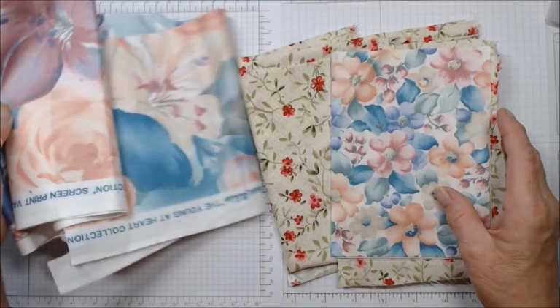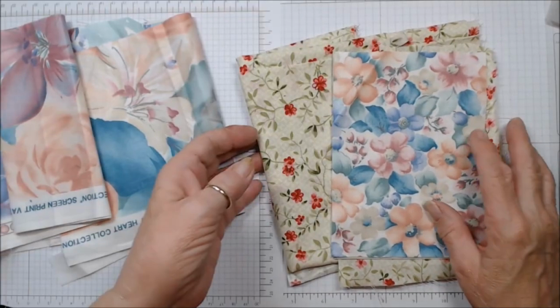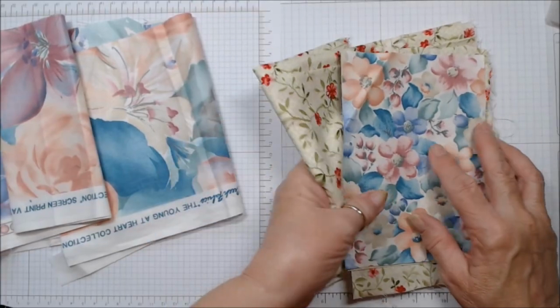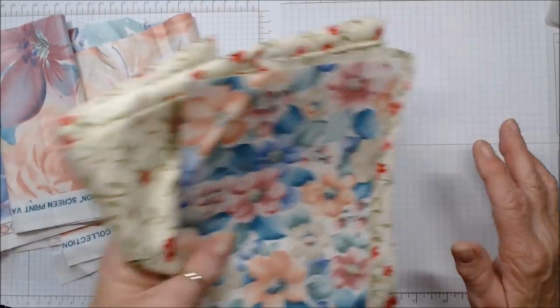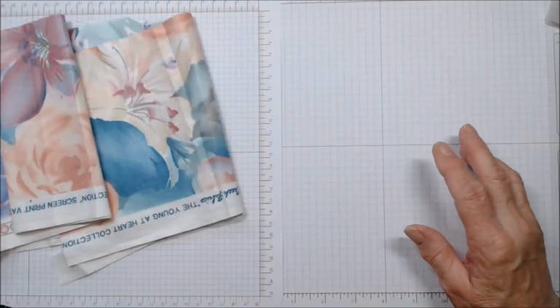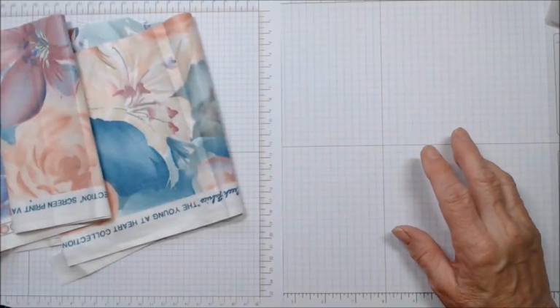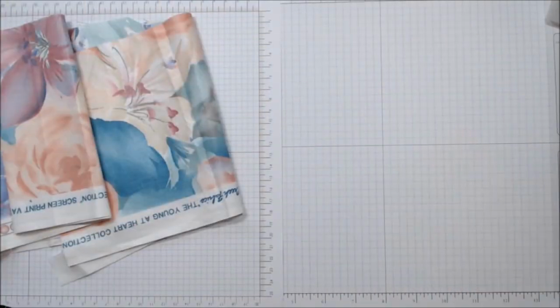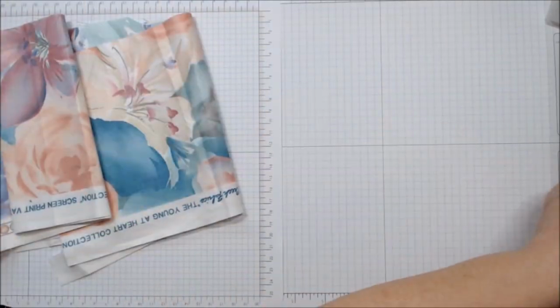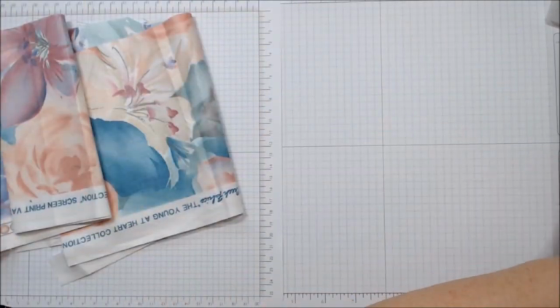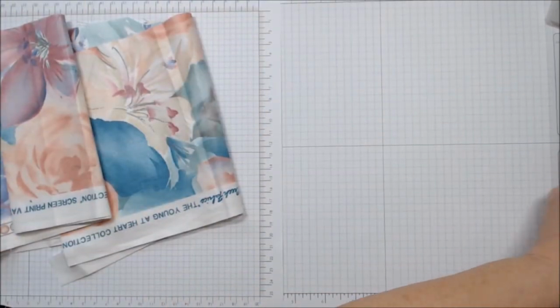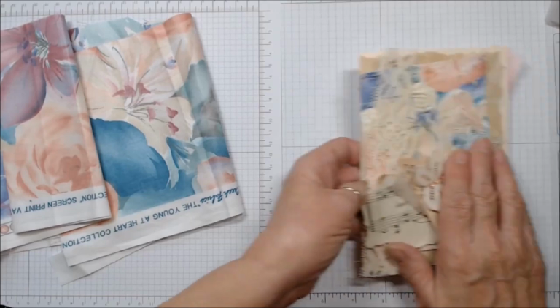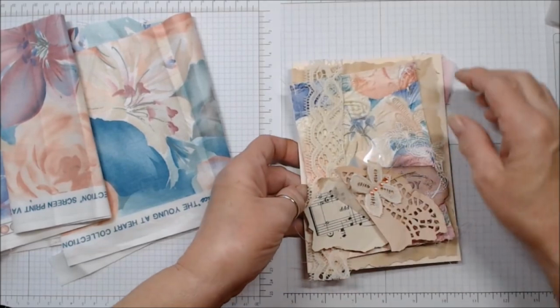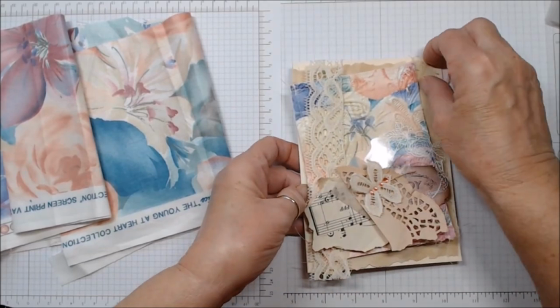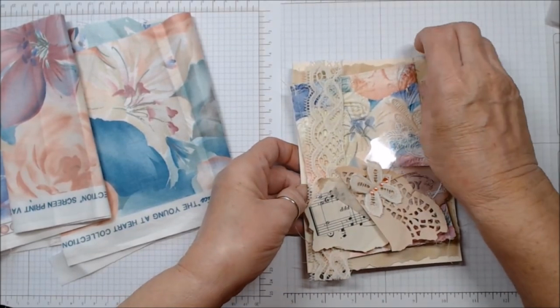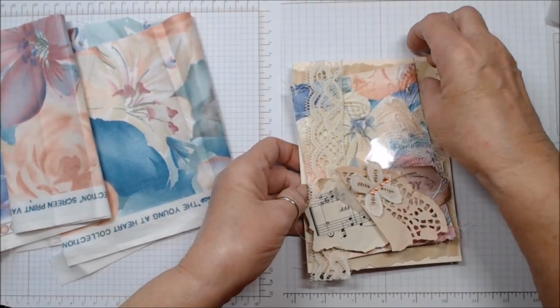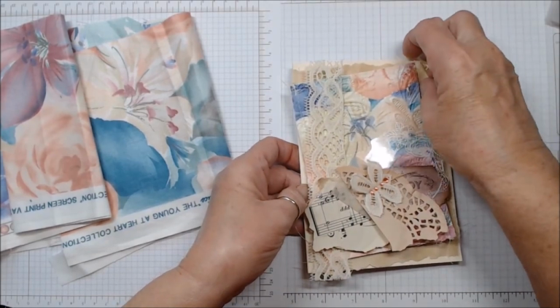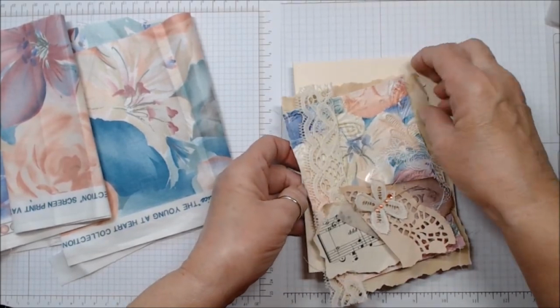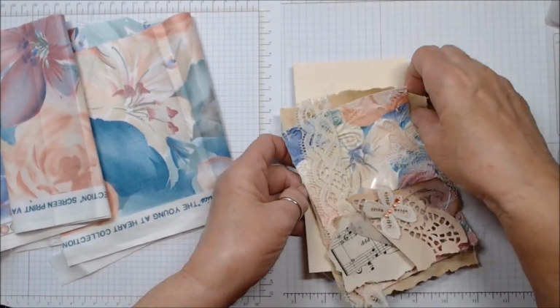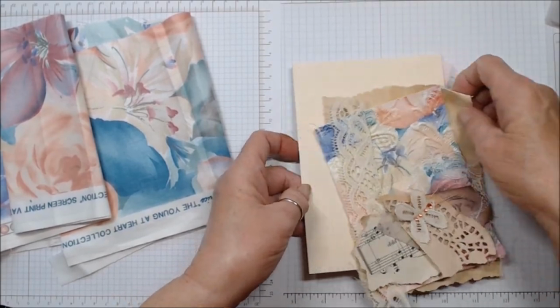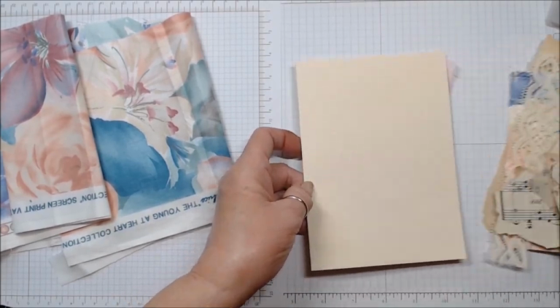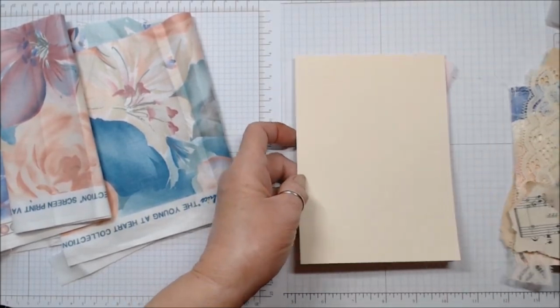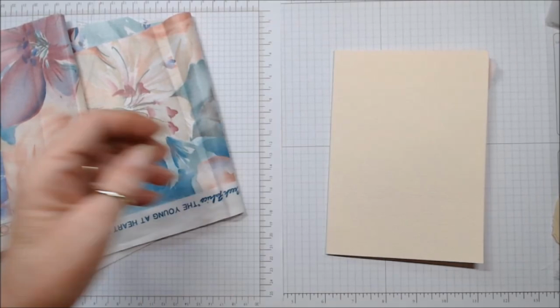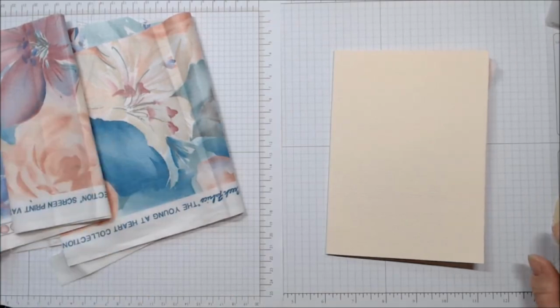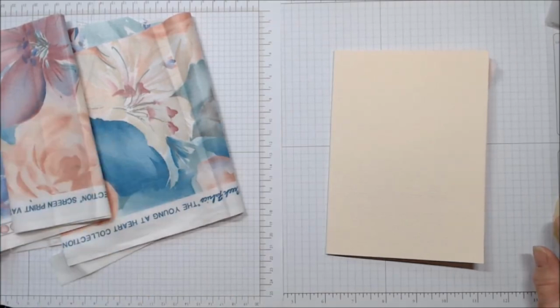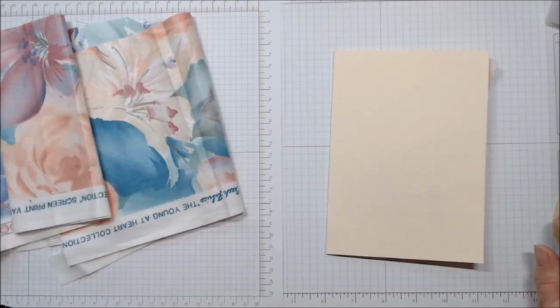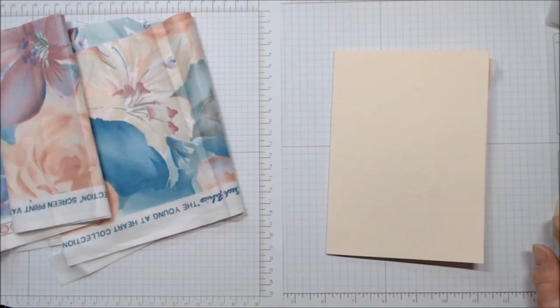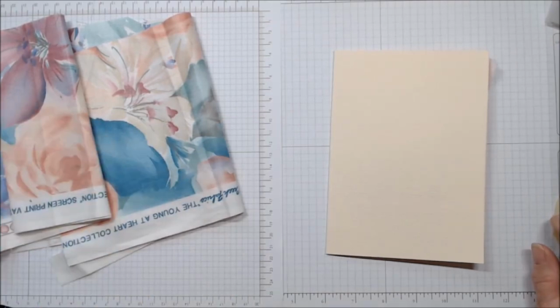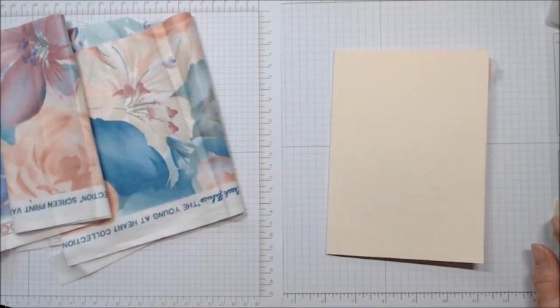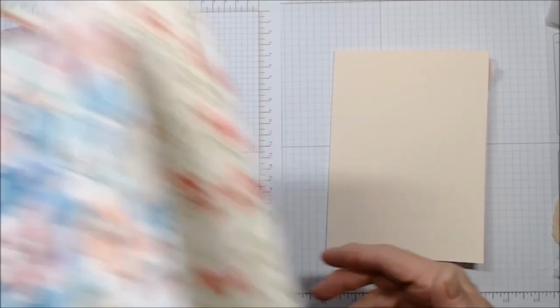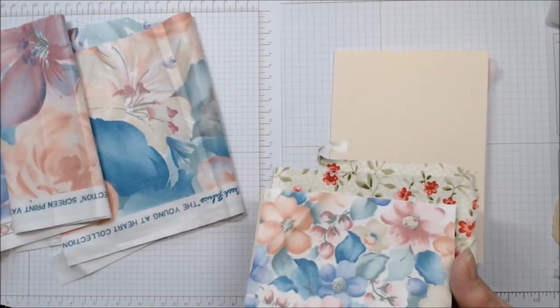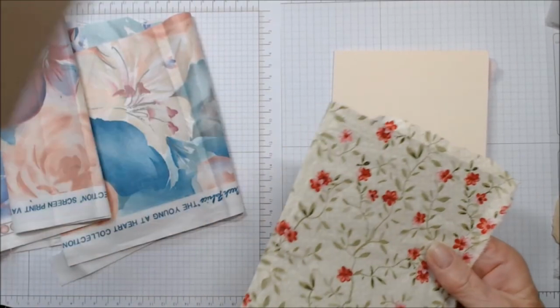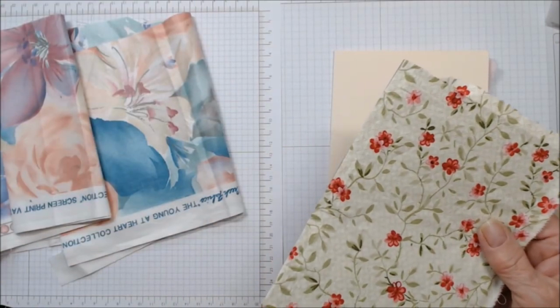This one is the one I'm going to be showing you today. Let's take our fabric scrap and trim it all down. Let me show you really quickly.